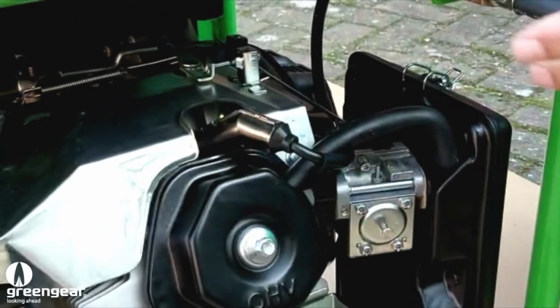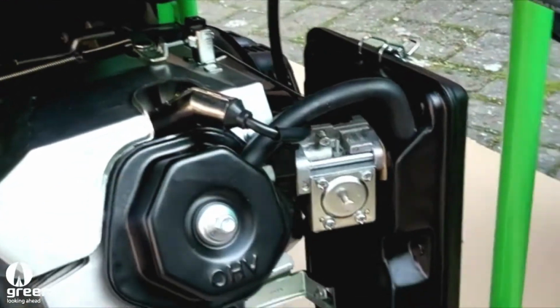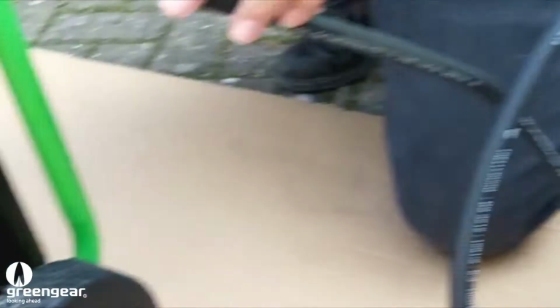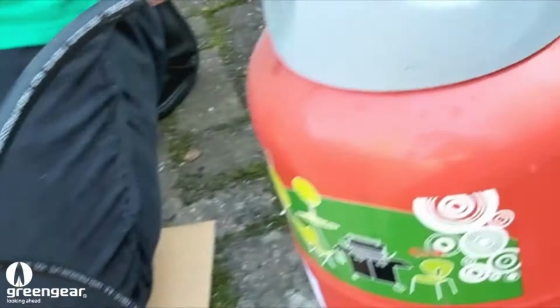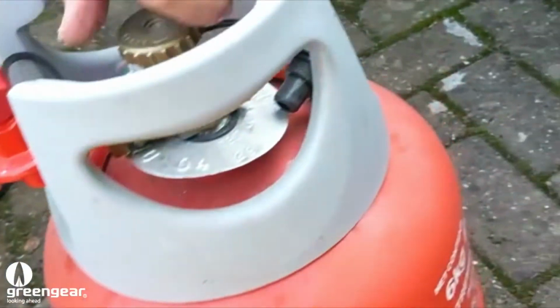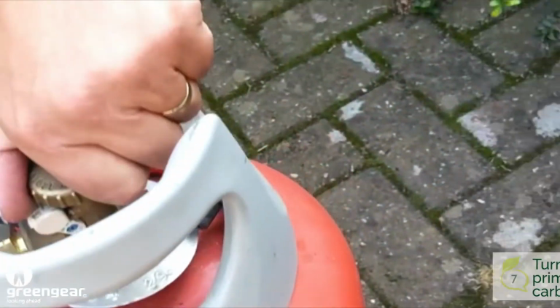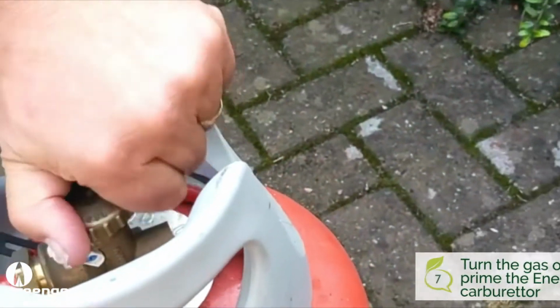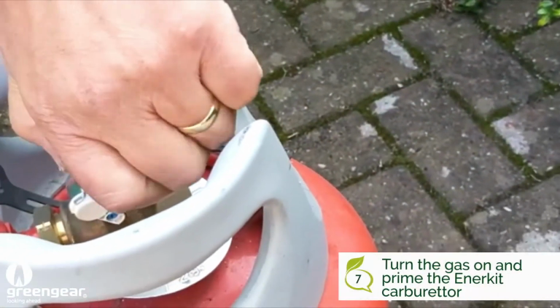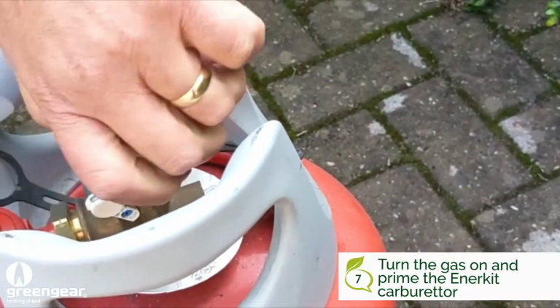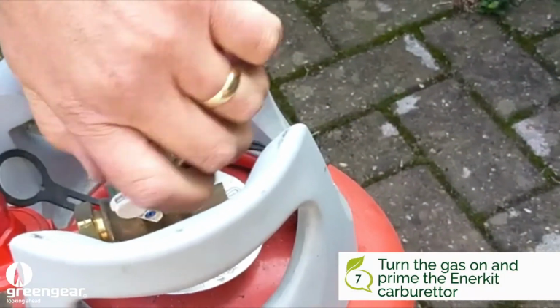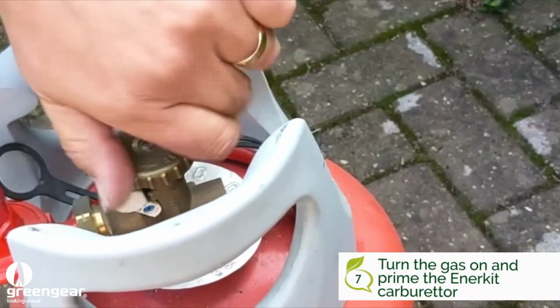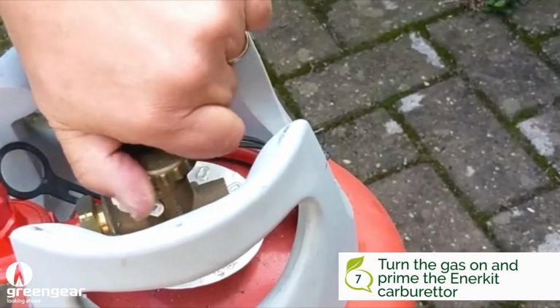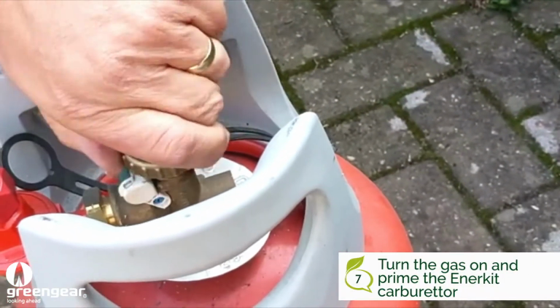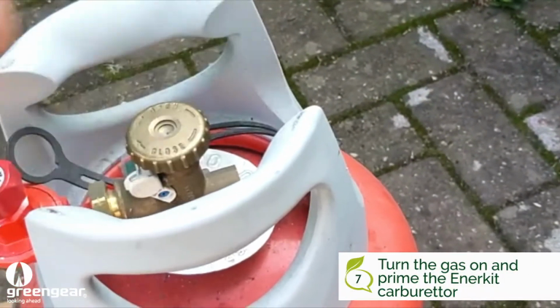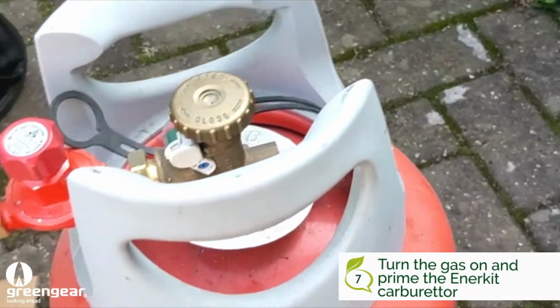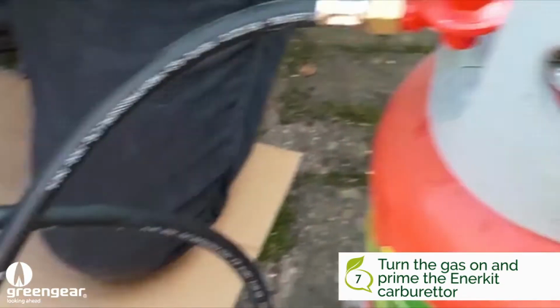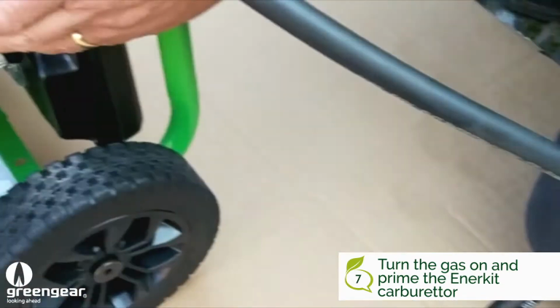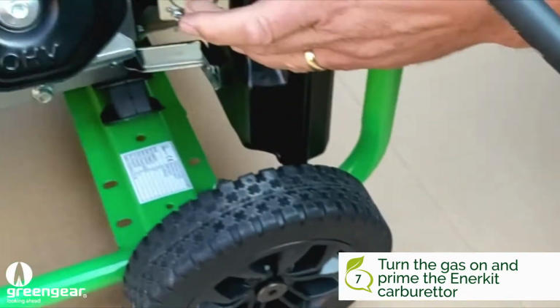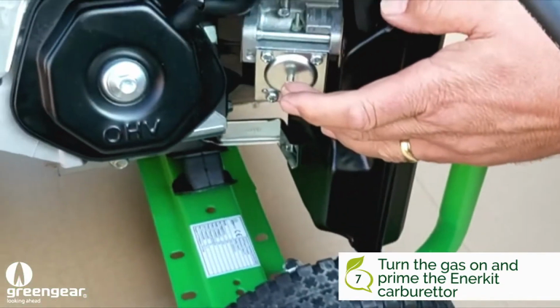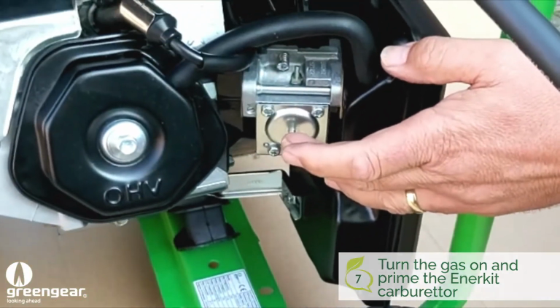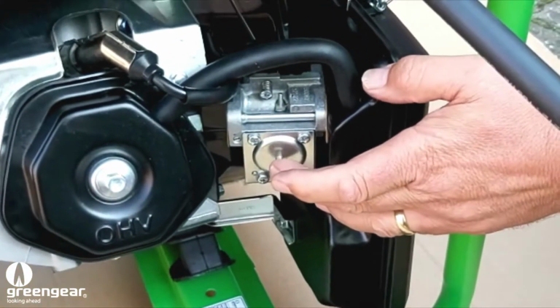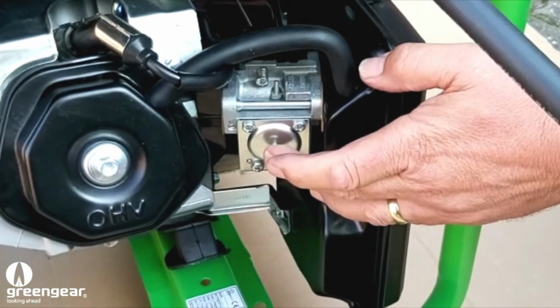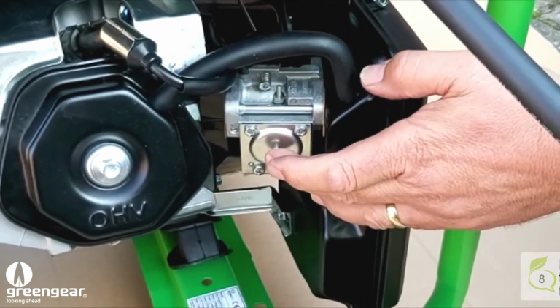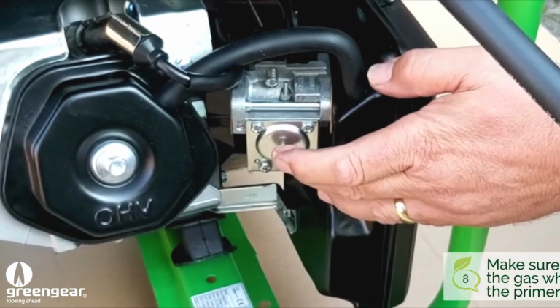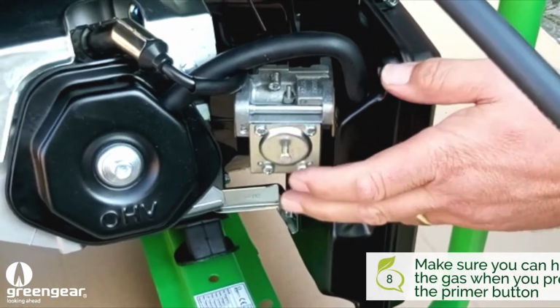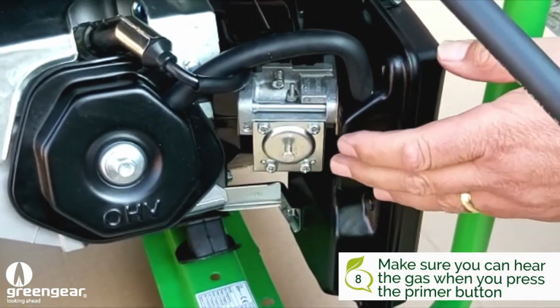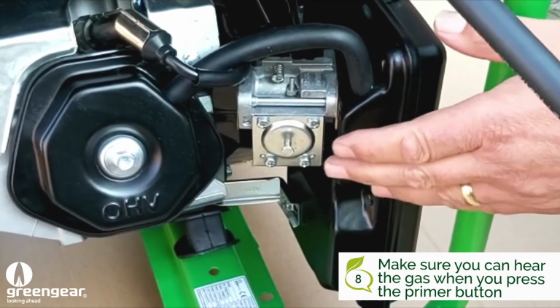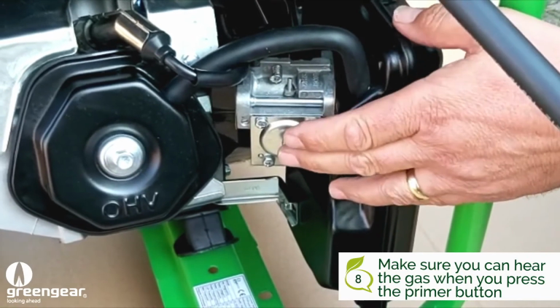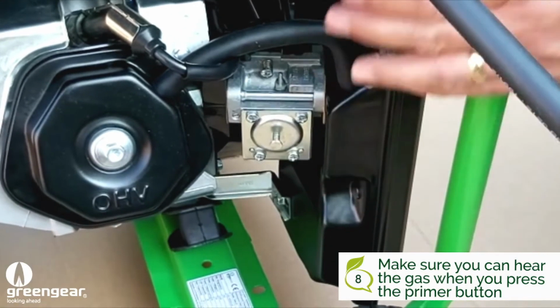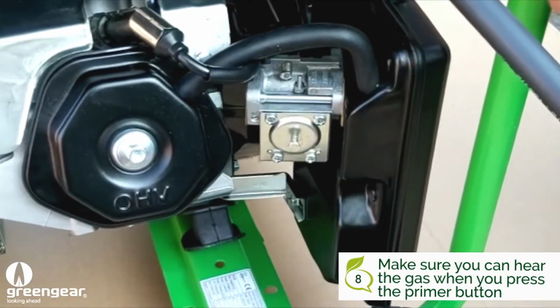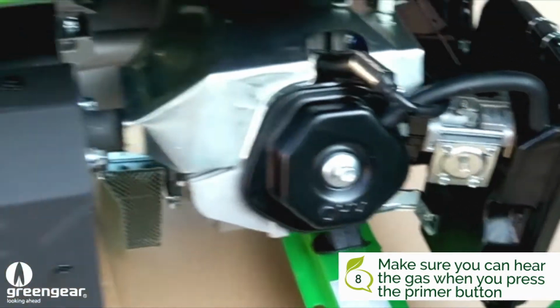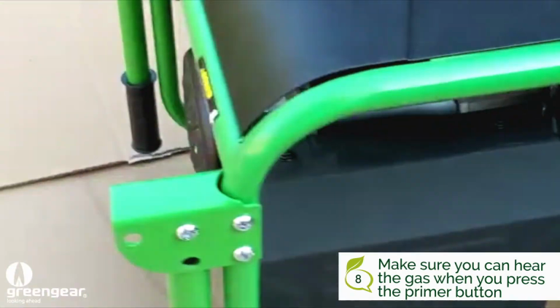Then we'll go to the gas bottle, turn the gas on, and then we'll prime it through the inner kit. You can hear the gas coming through for about two seconds, and then we go to start the unit.